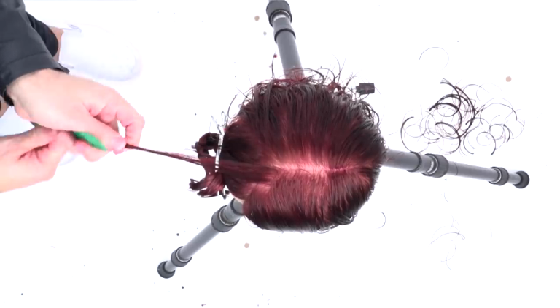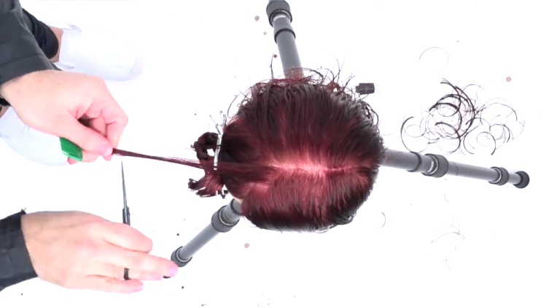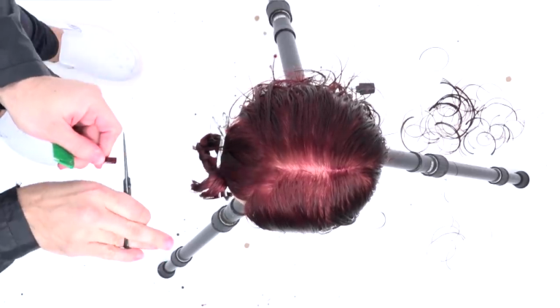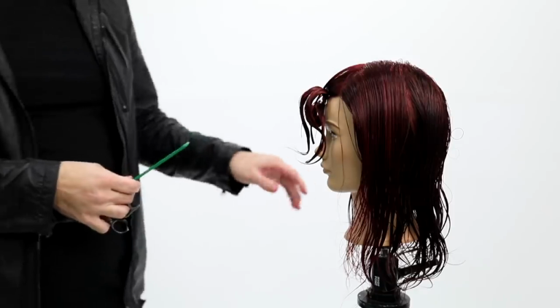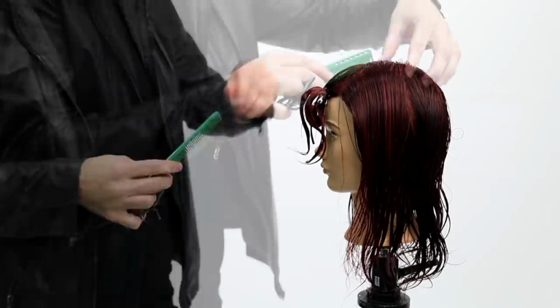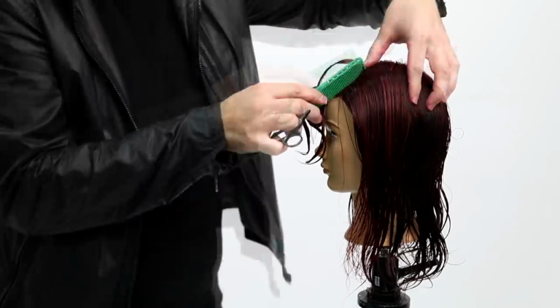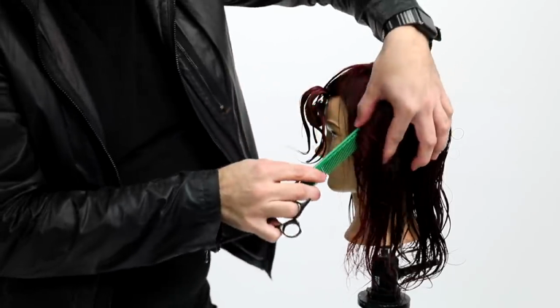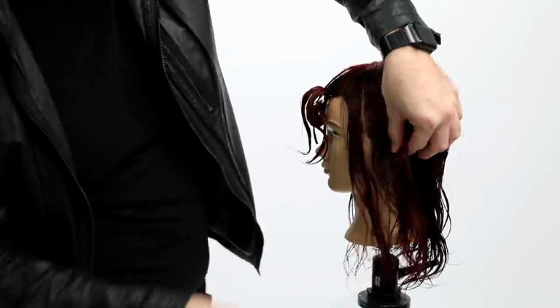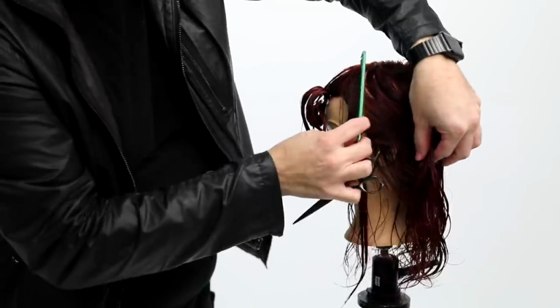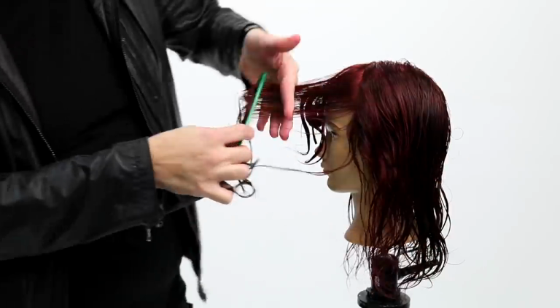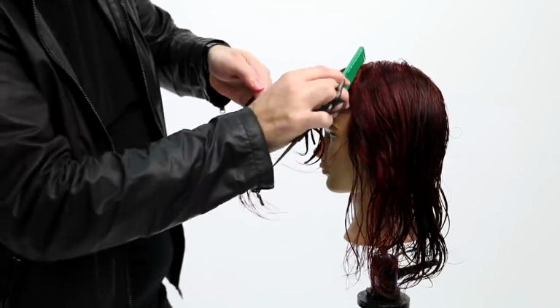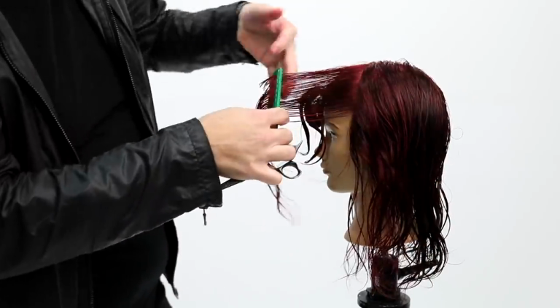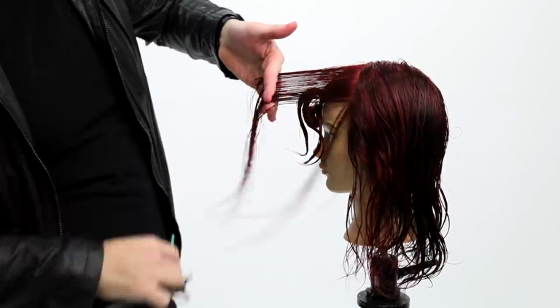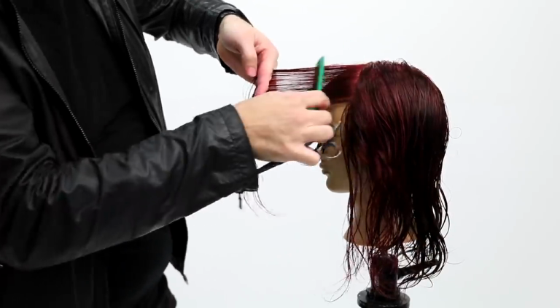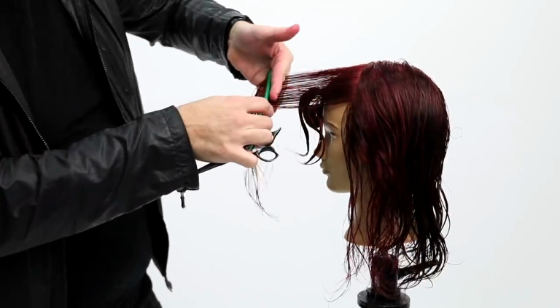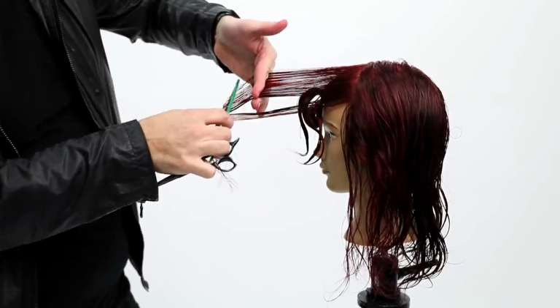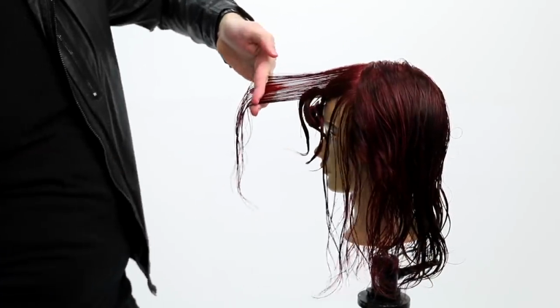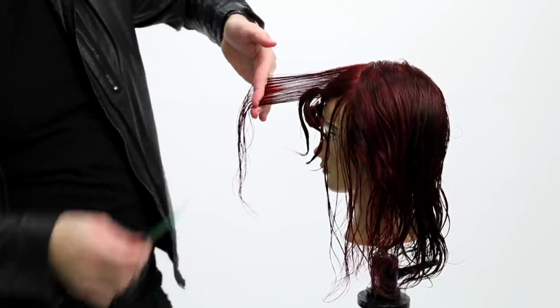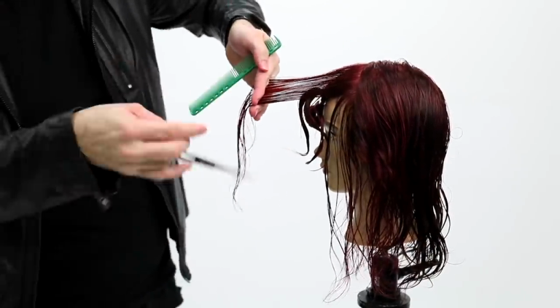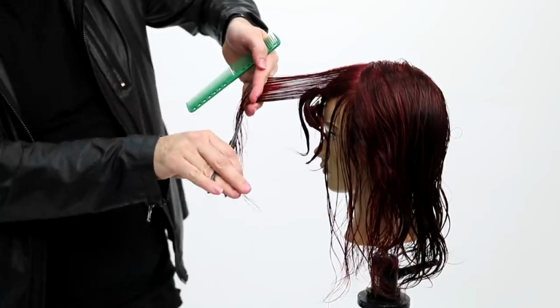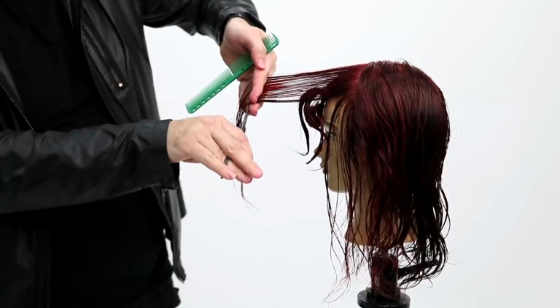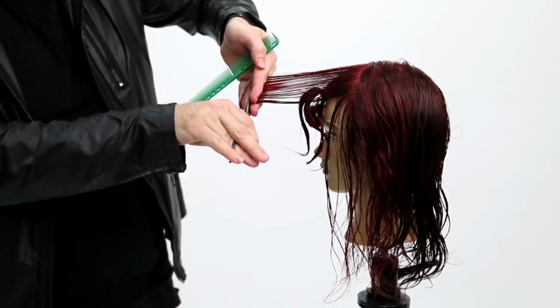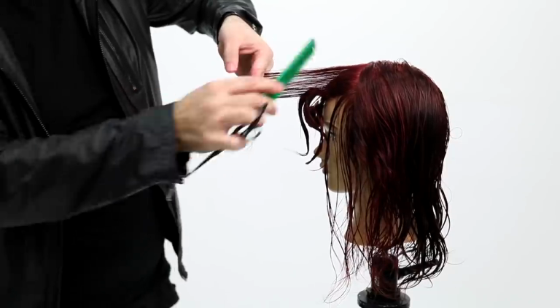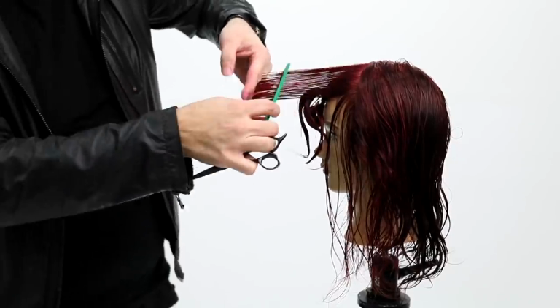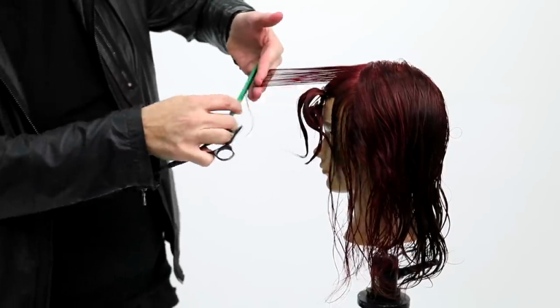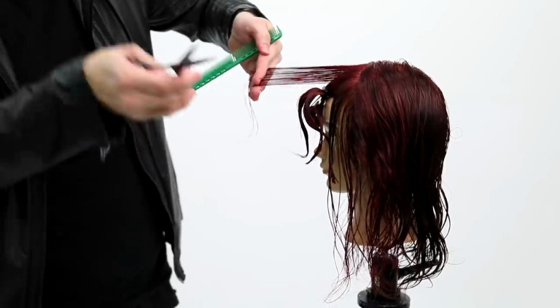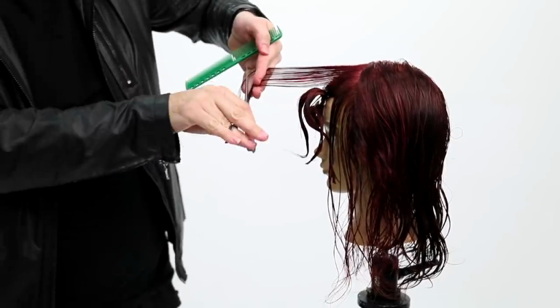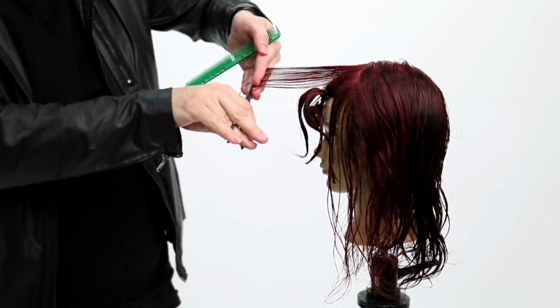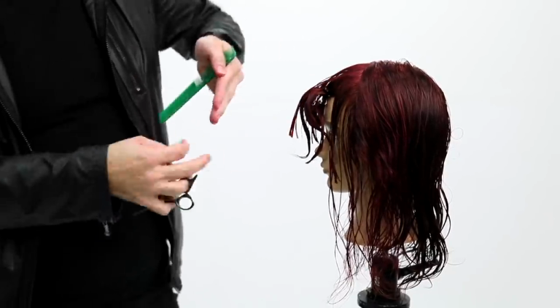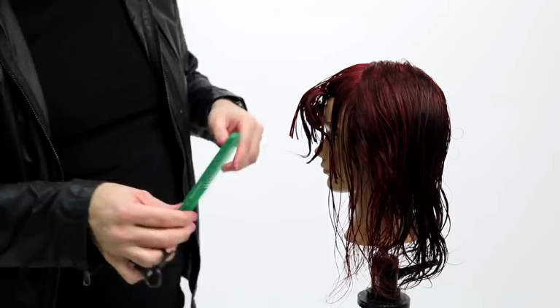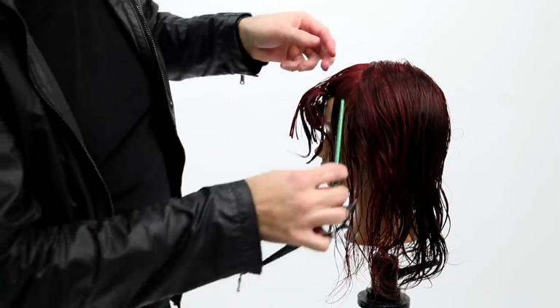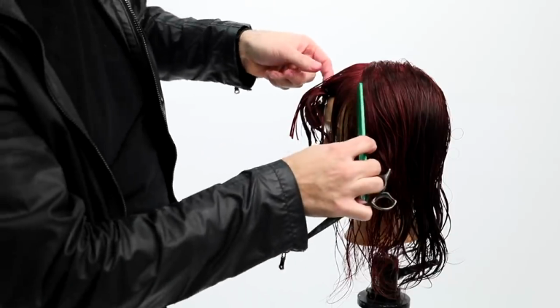I'm going to do the same thing on the opposite side, bringing everything straight toward me. You can see how I grab that guide — I just cut a little piece to match the other side, then use that as my guideline and work all the way through to the back.